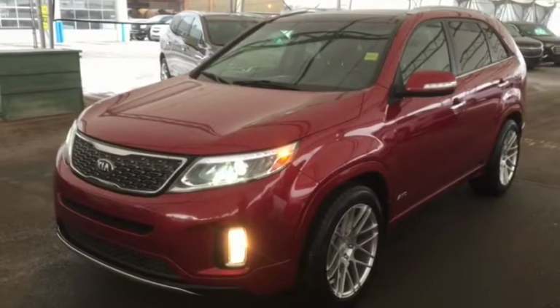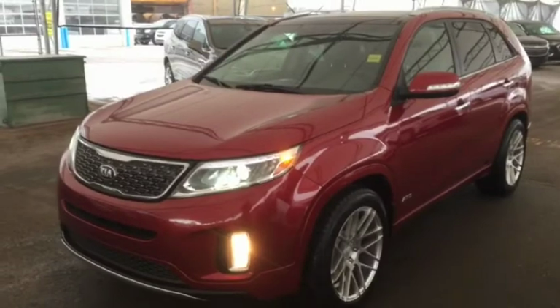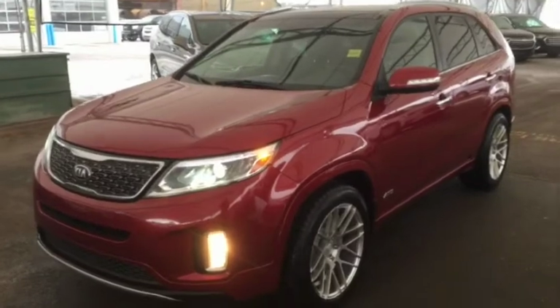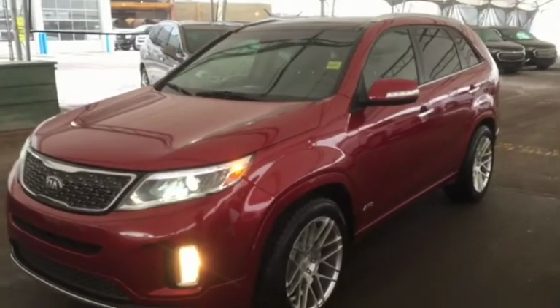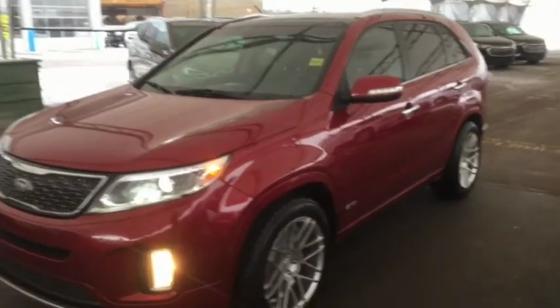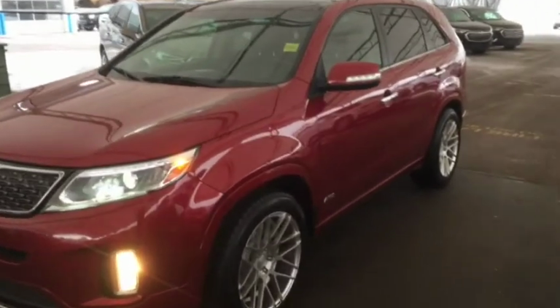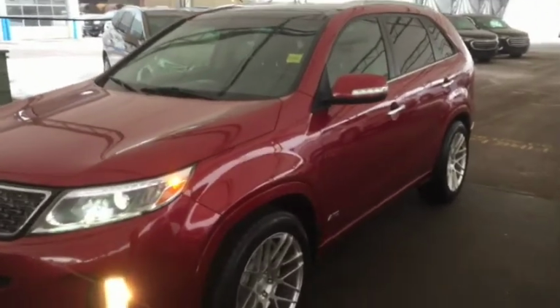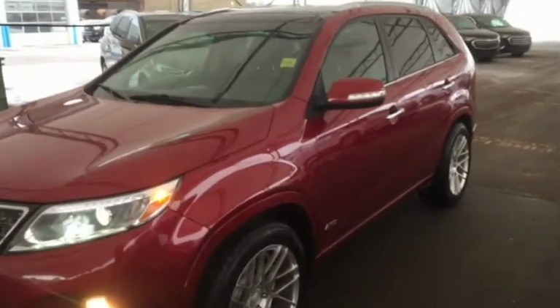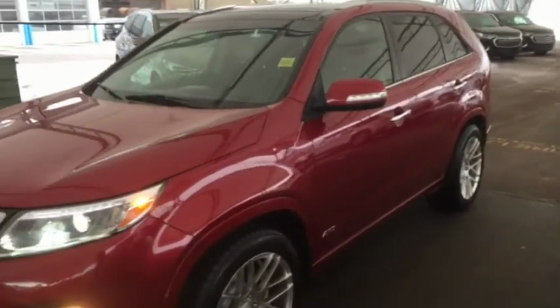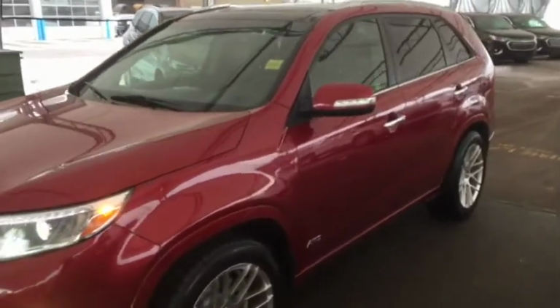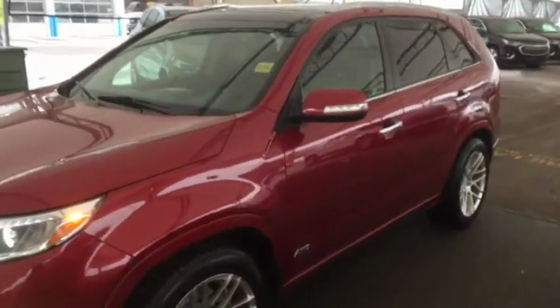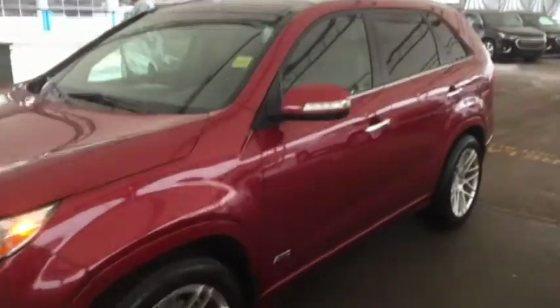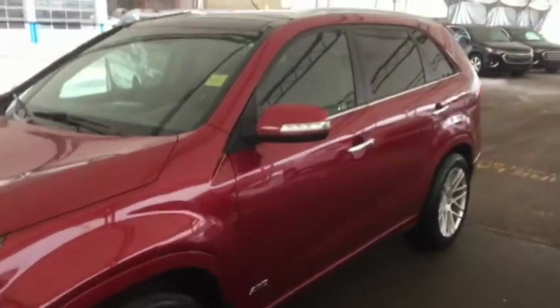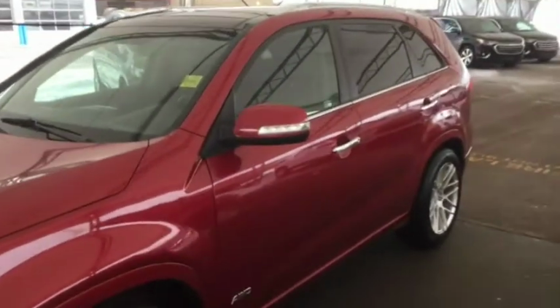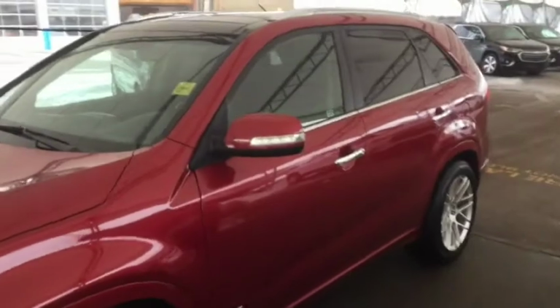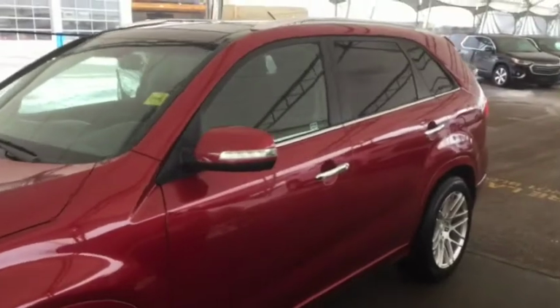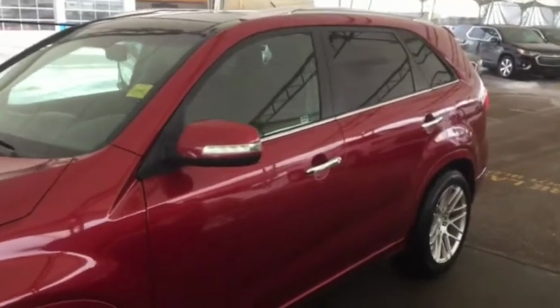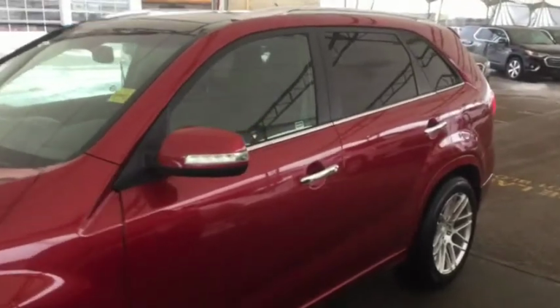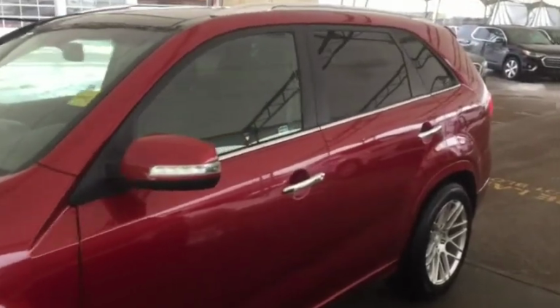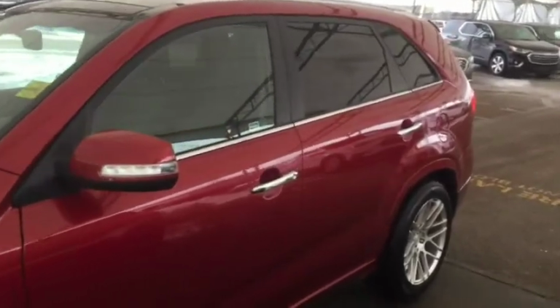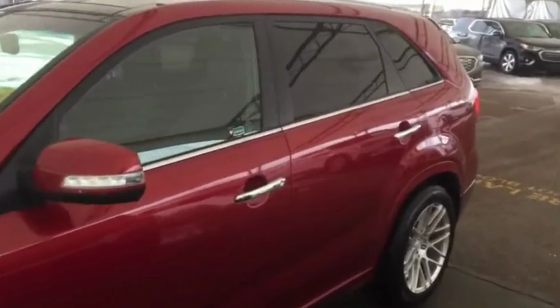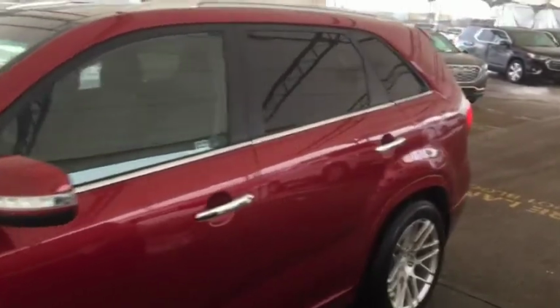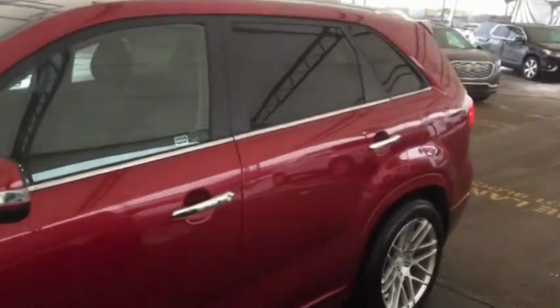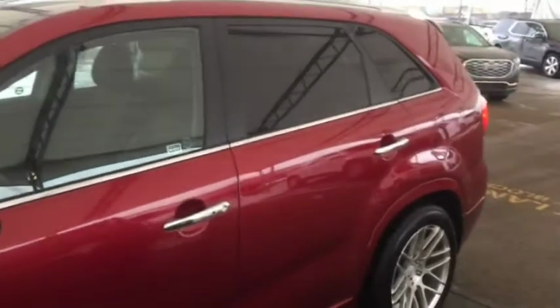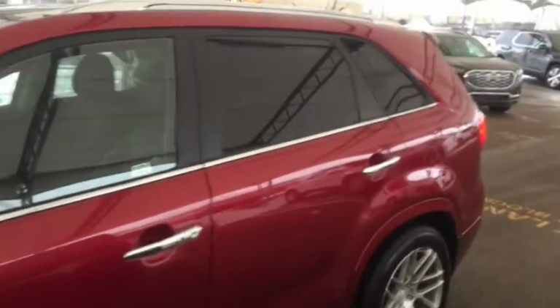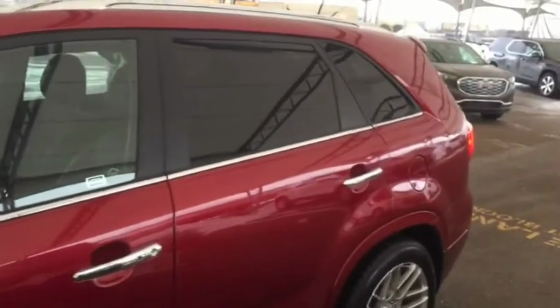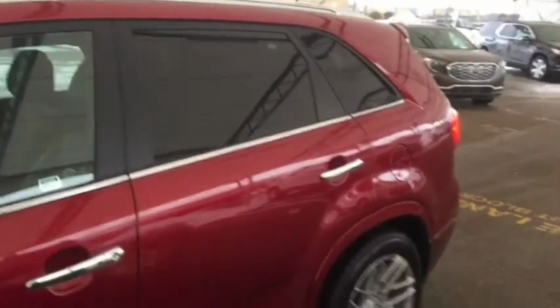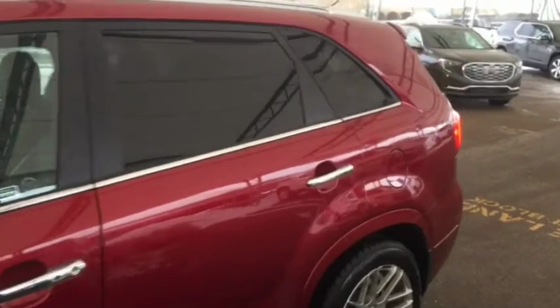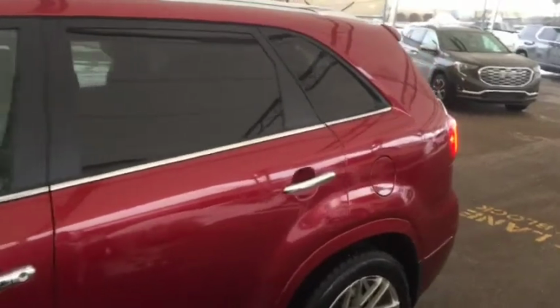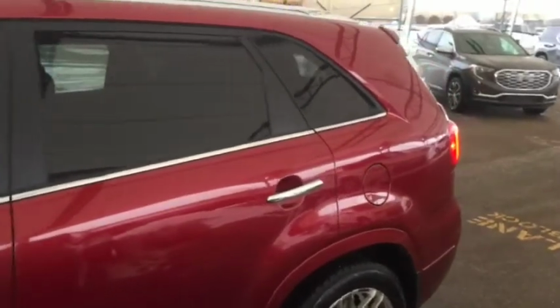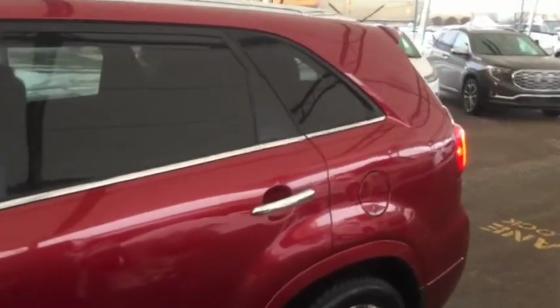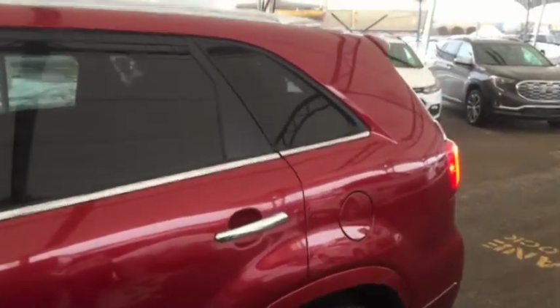Hello and welcome to Davis Chevrolet. This is a pre-owned 2015 Kia Sorento SX V6 all-wheel drive in red.